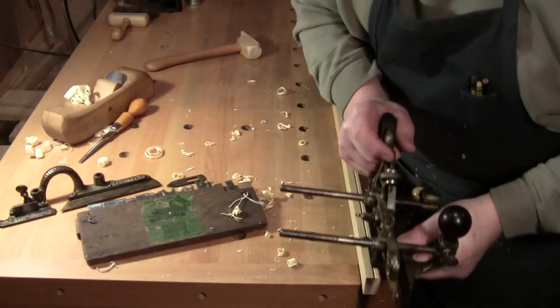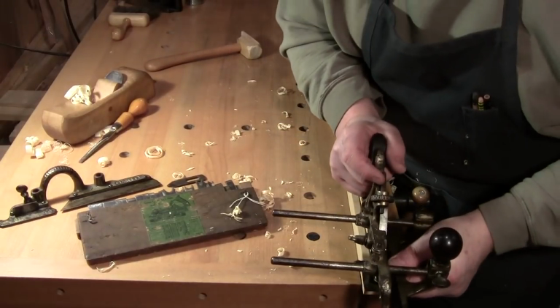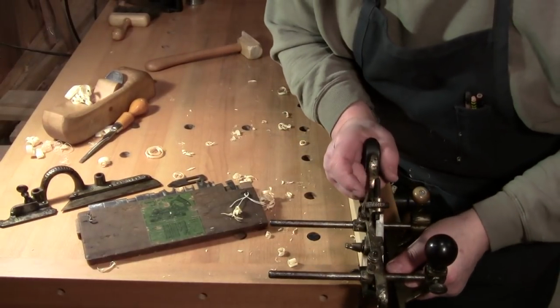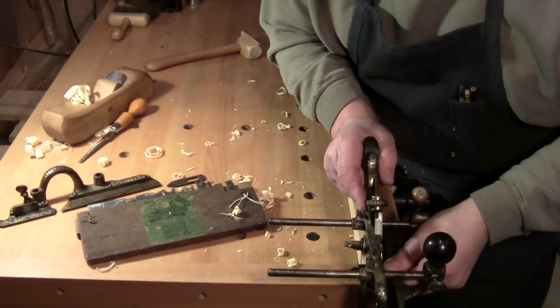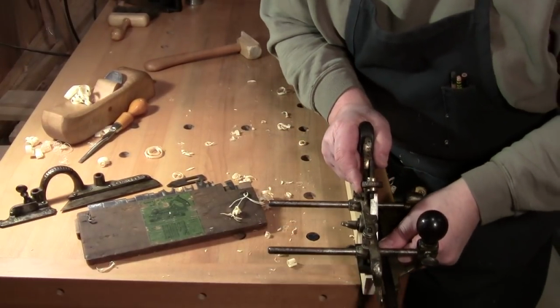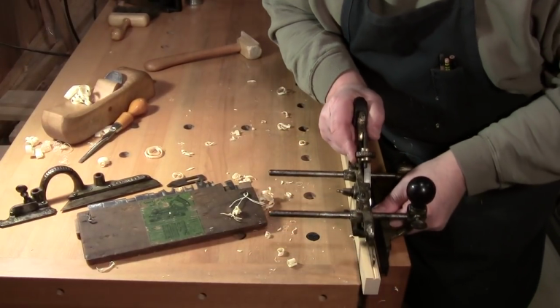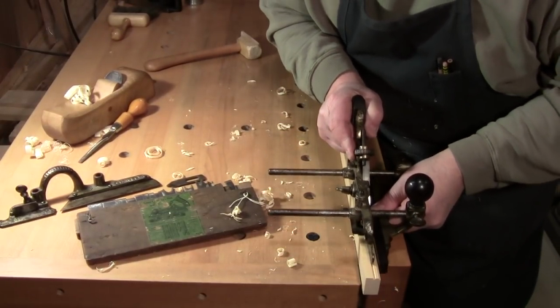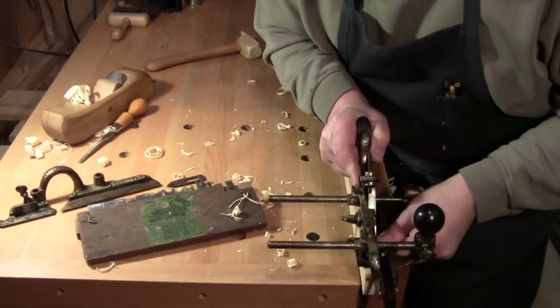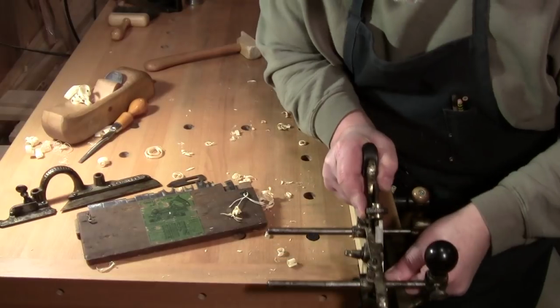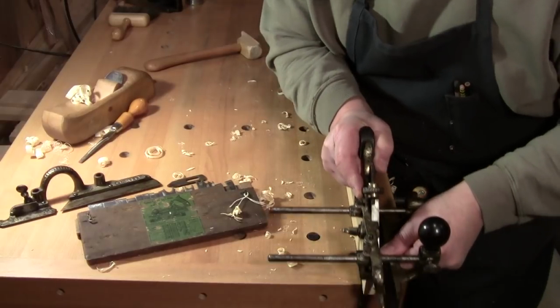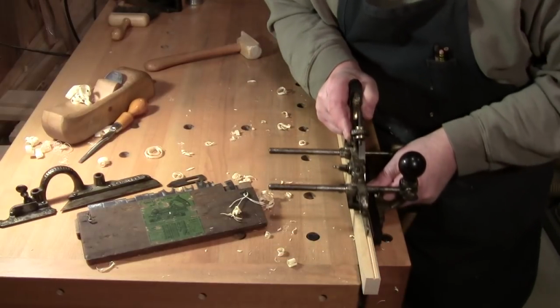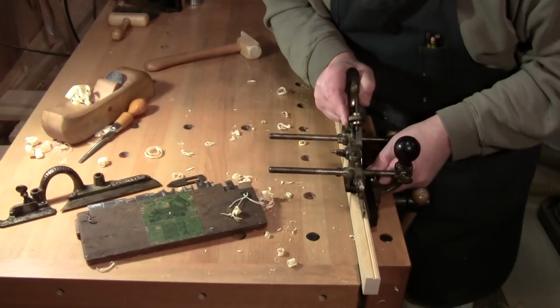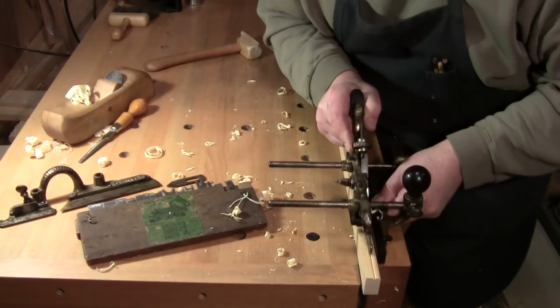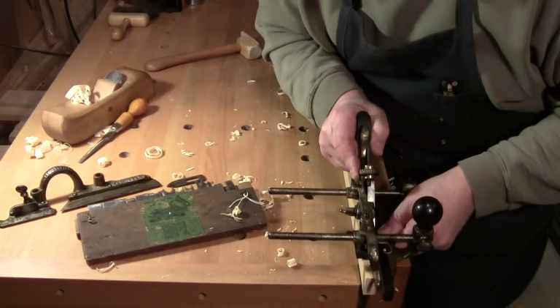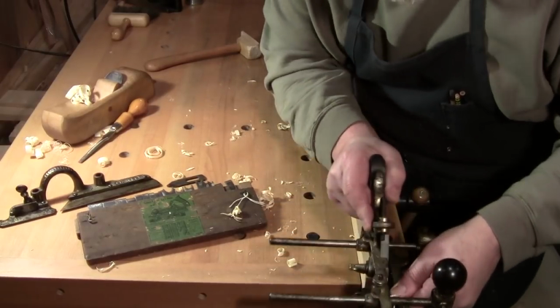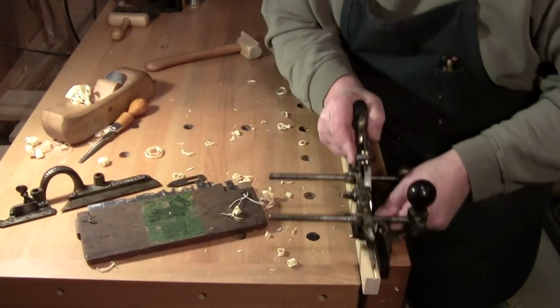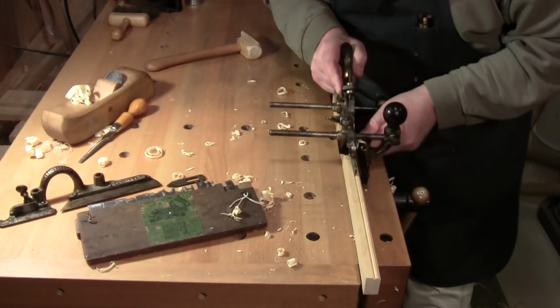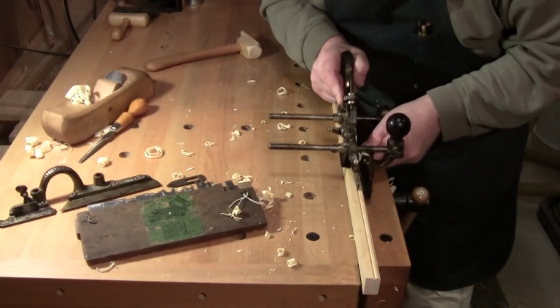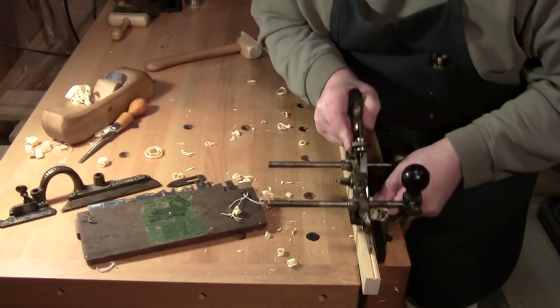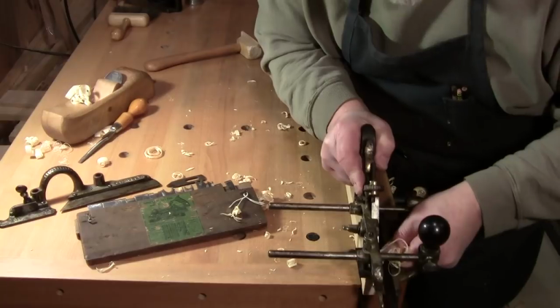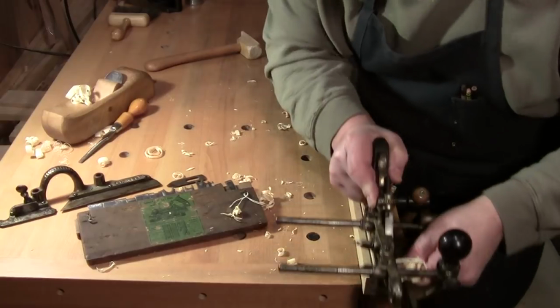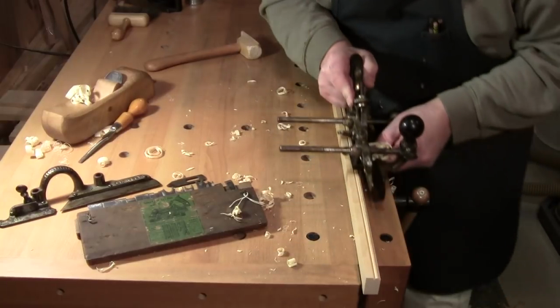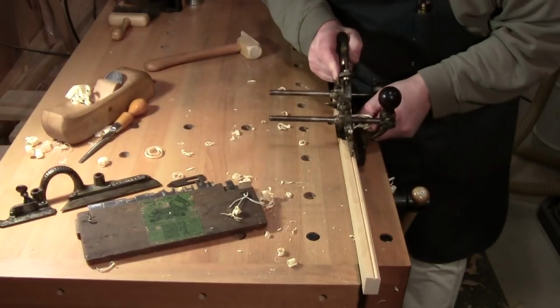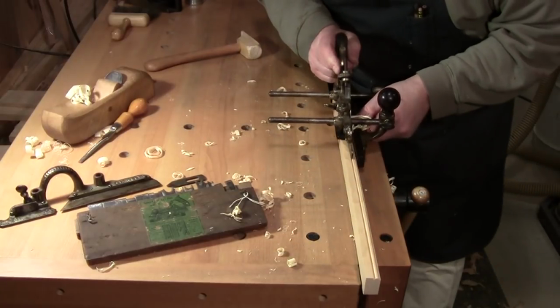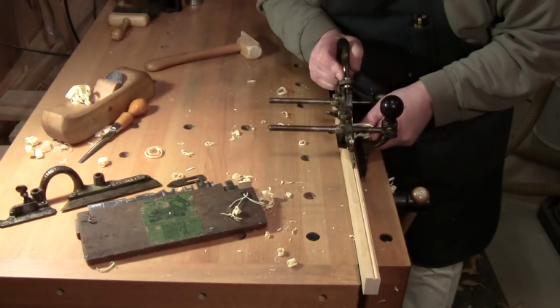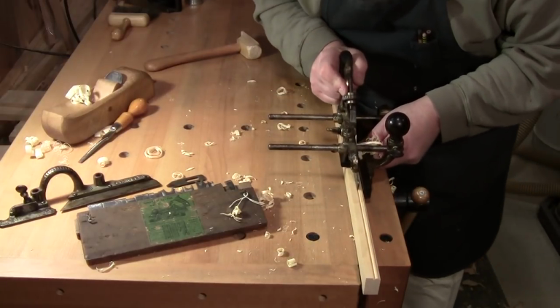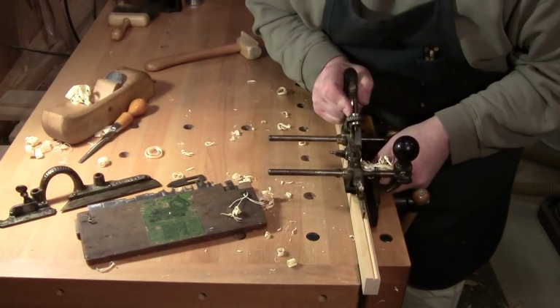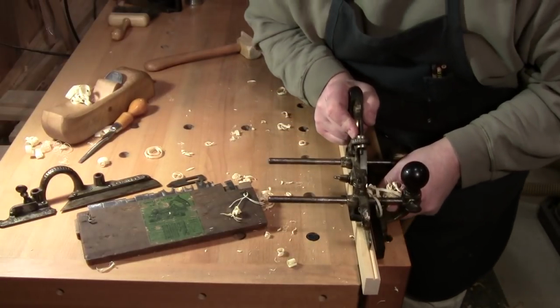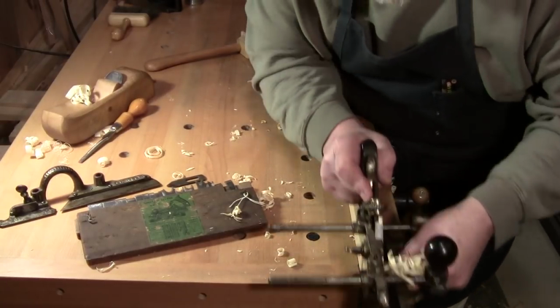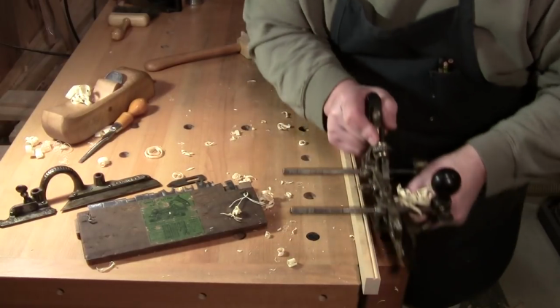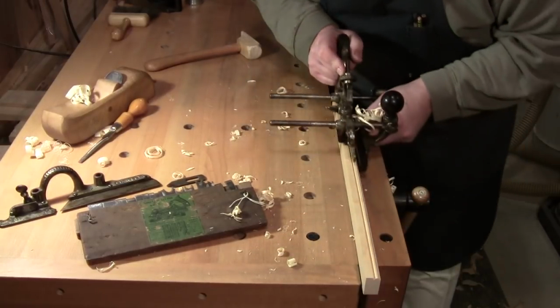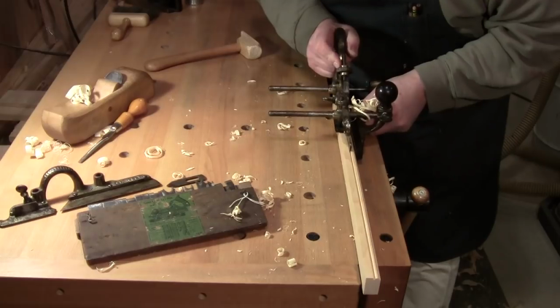Welcome back to the workshop everybody, so glad you could be with me here today. Walter here at the workbench with my friend the Stanley 45.